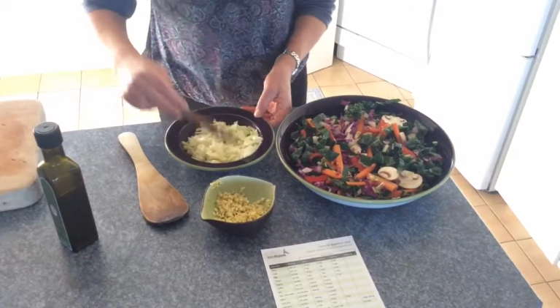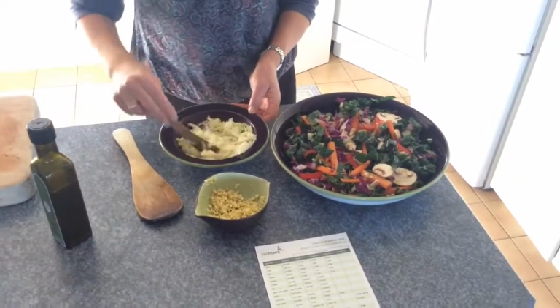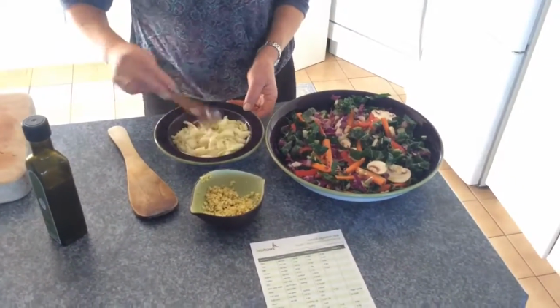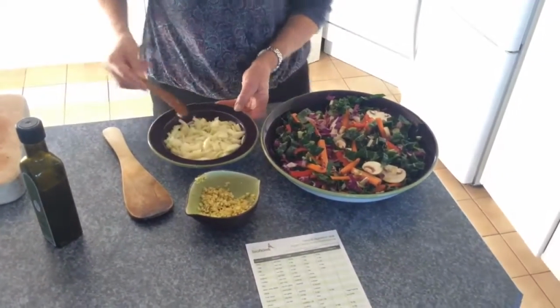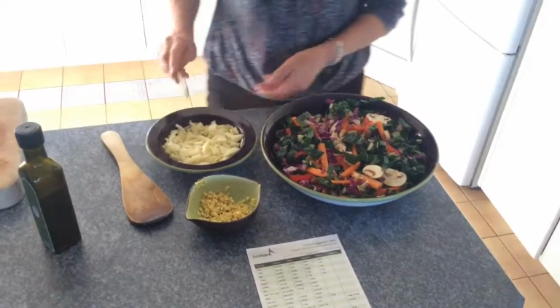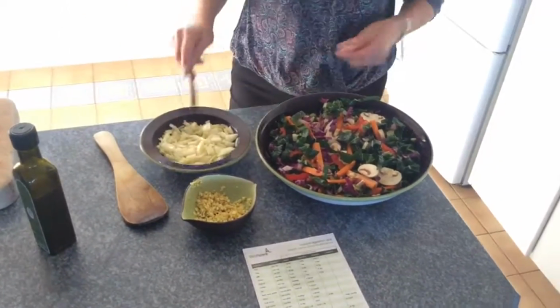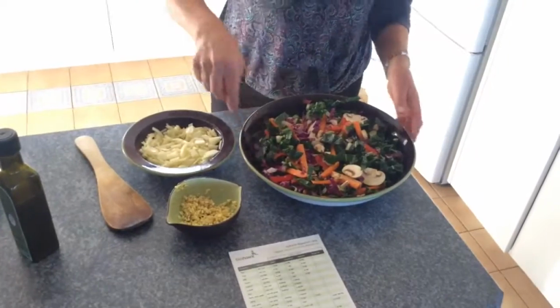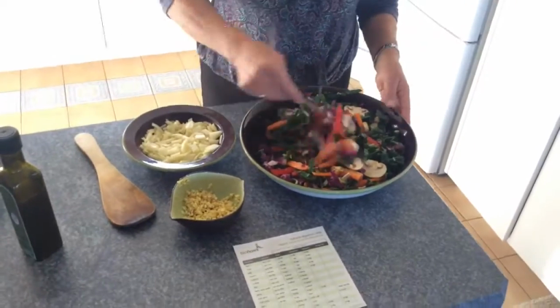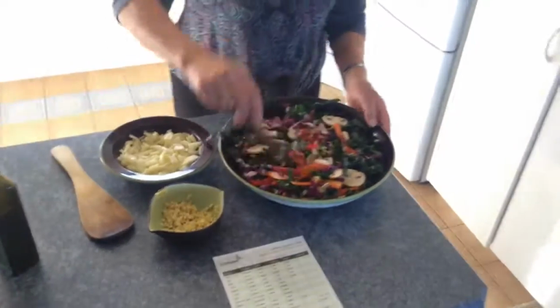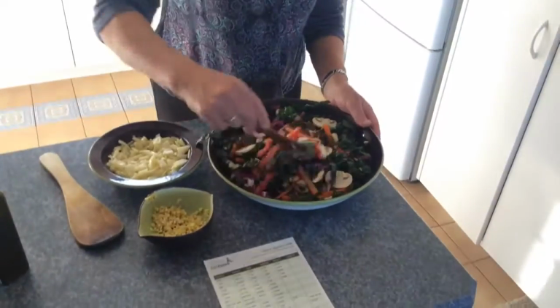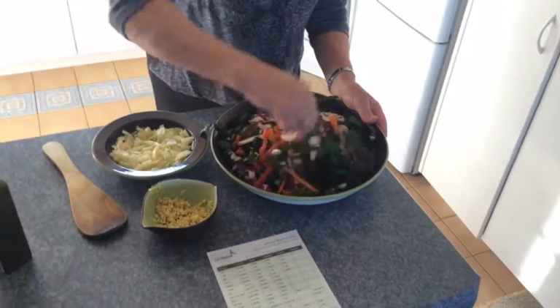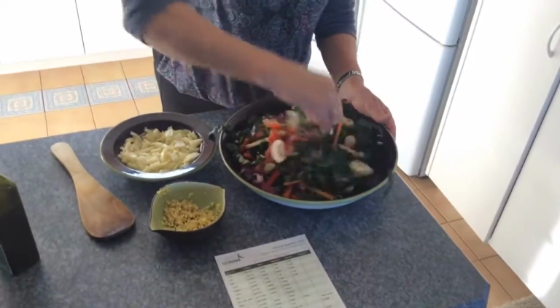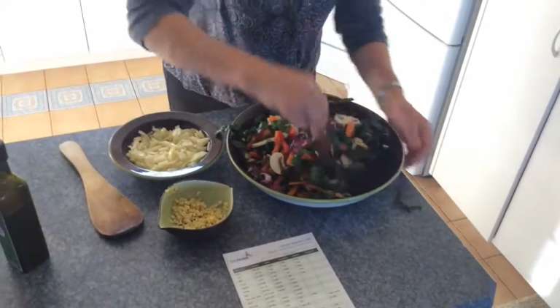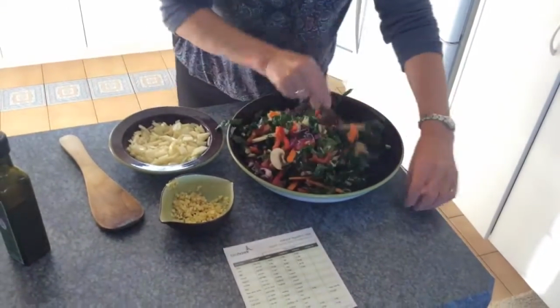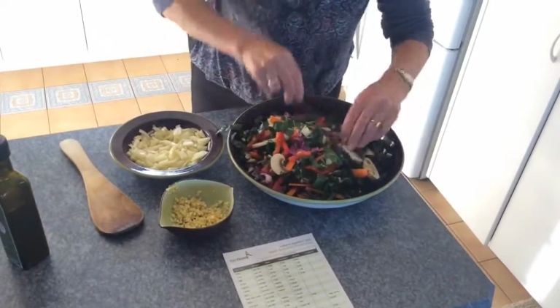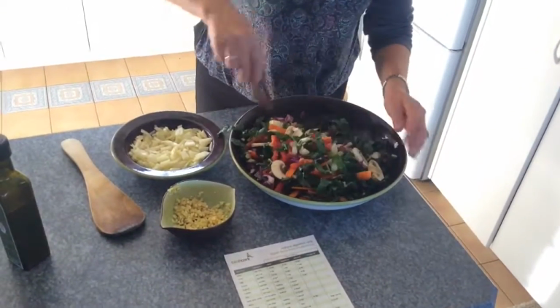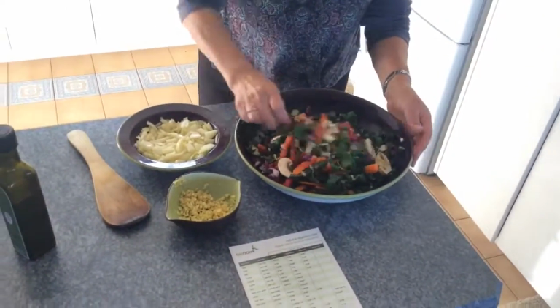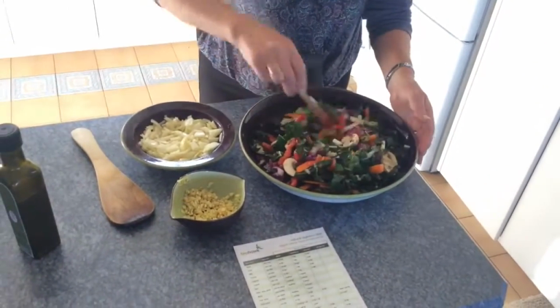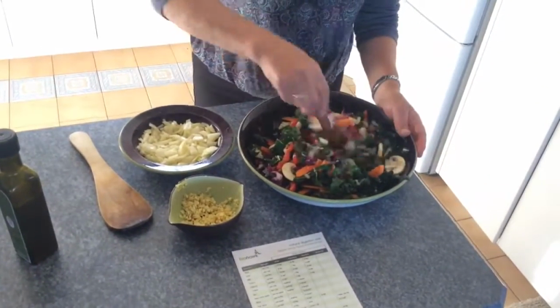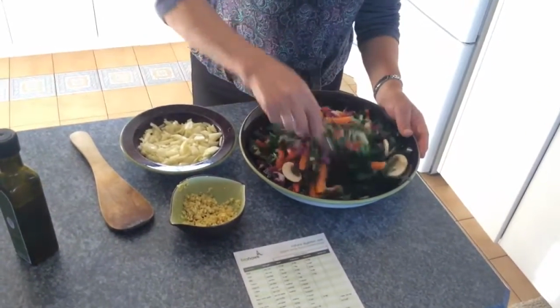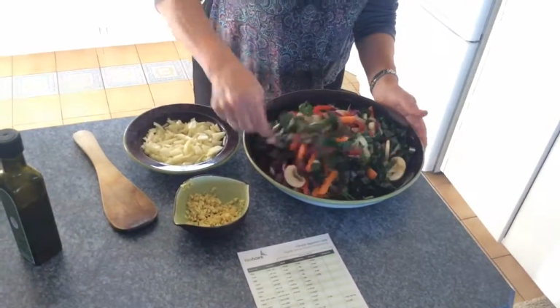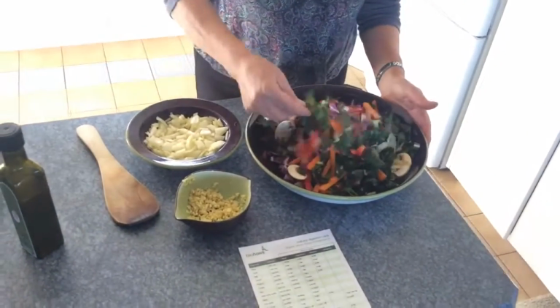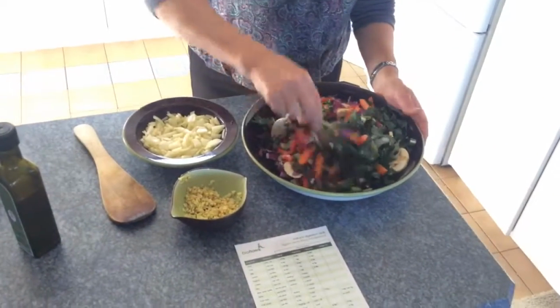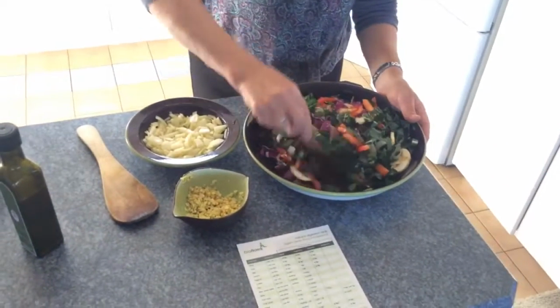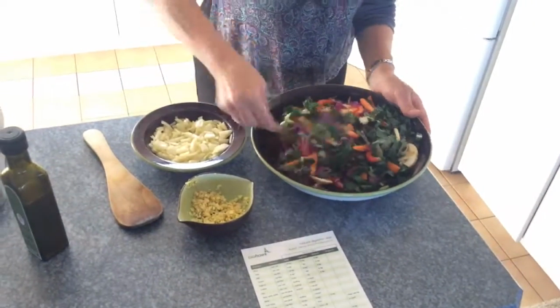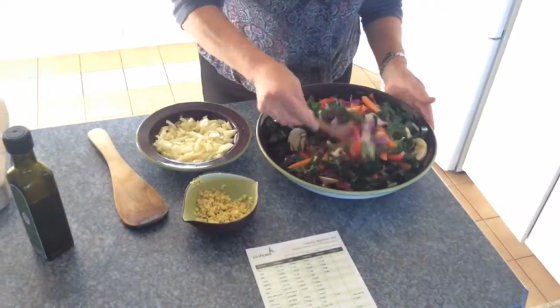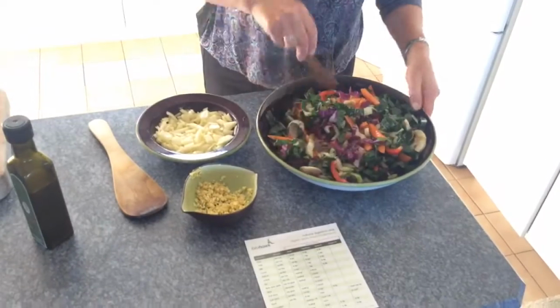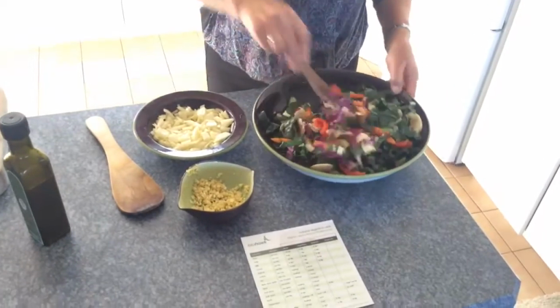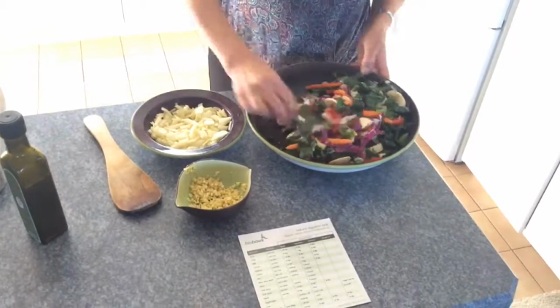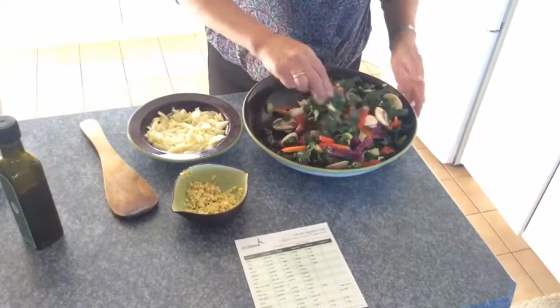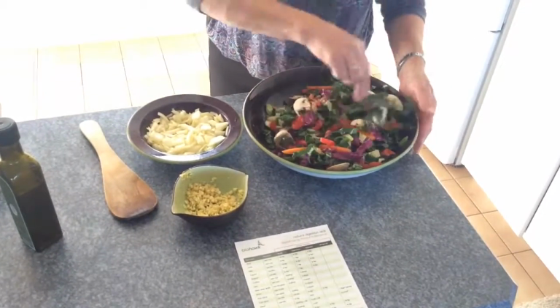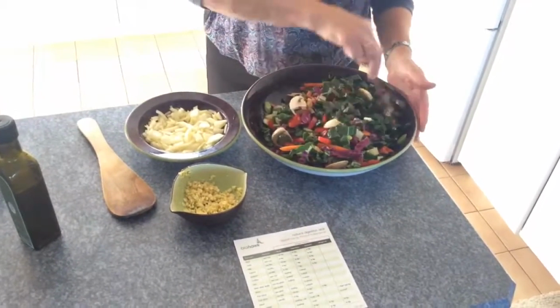Remember to always treat your vegetables before they're cooked. Making ginger oil is a separate video on this channel.